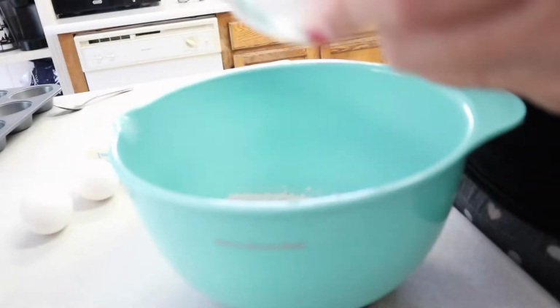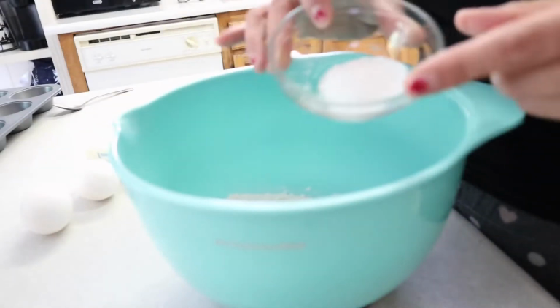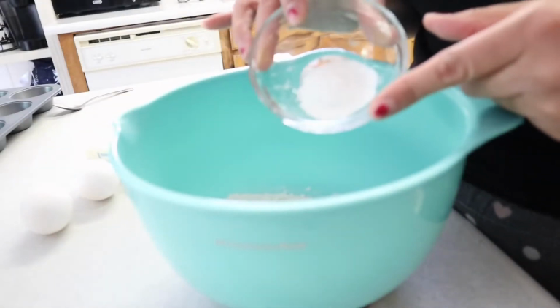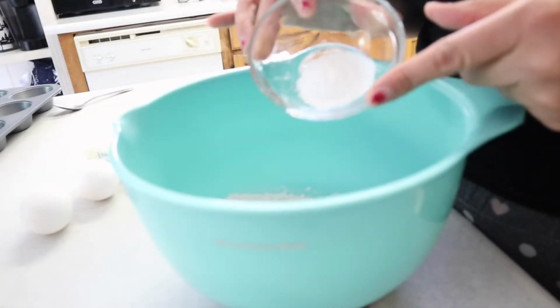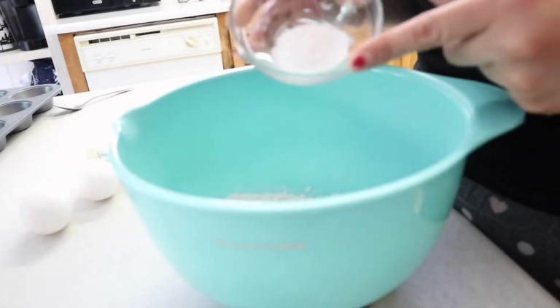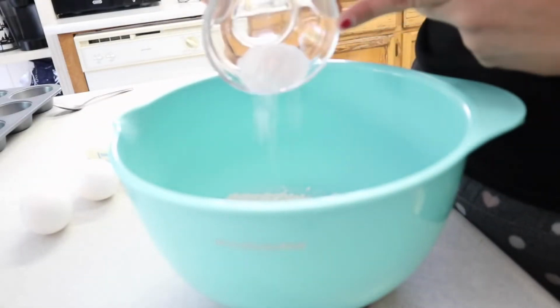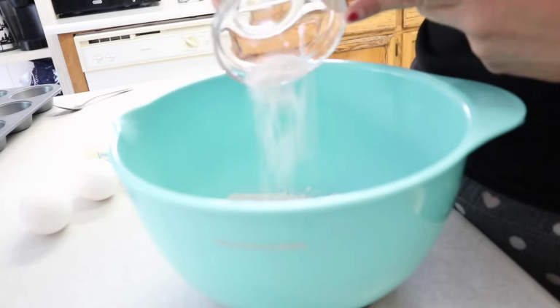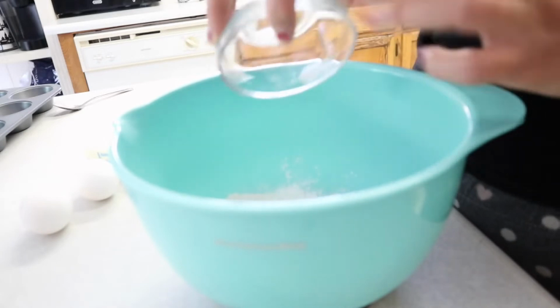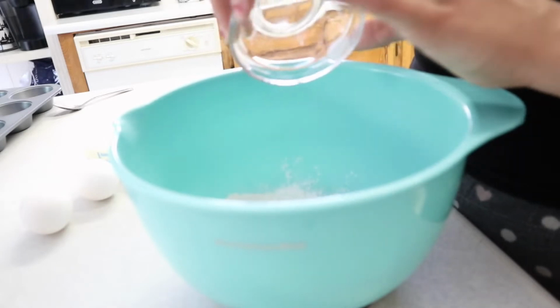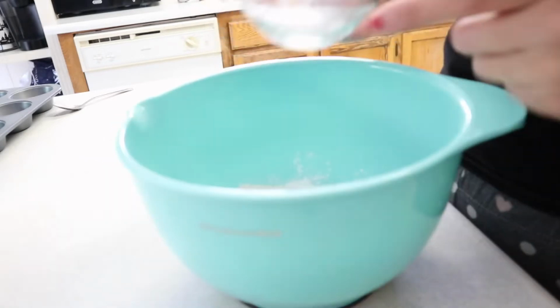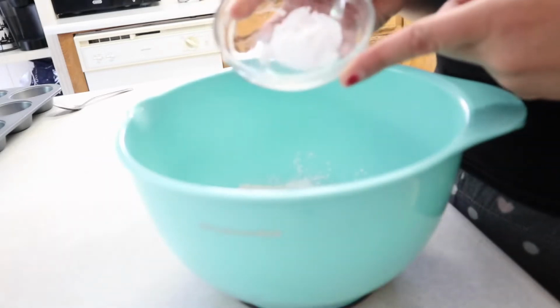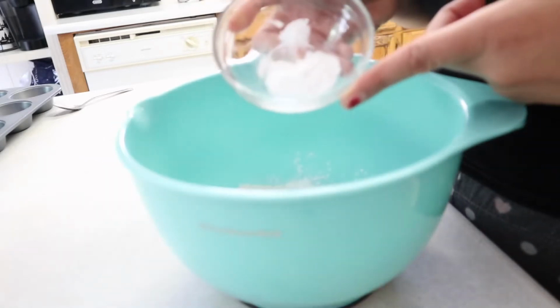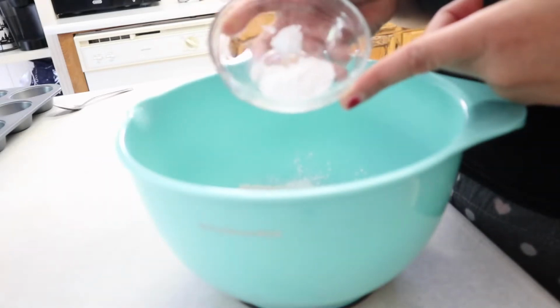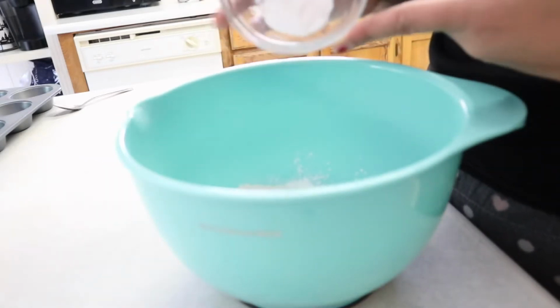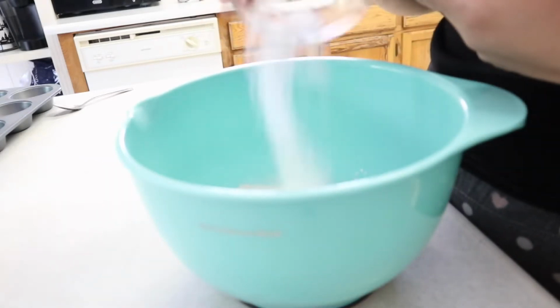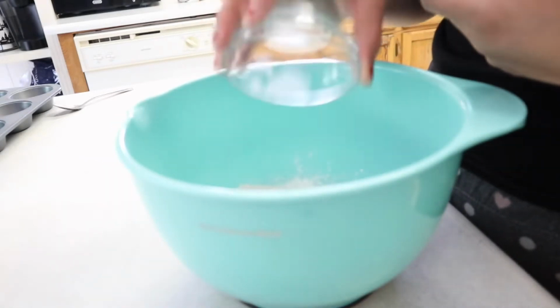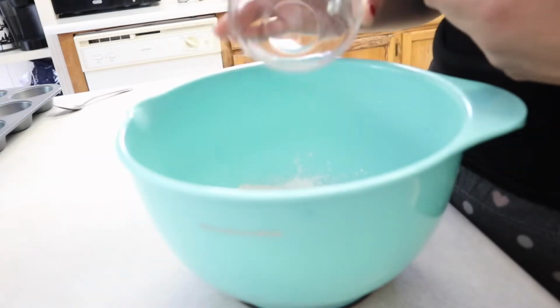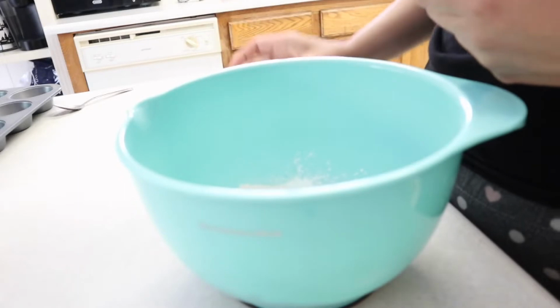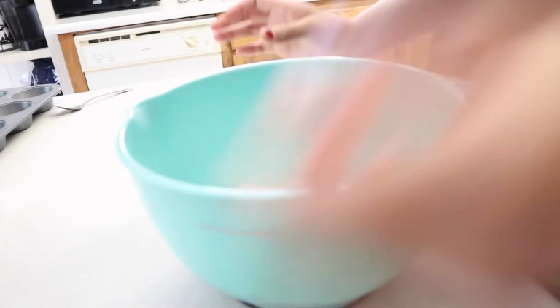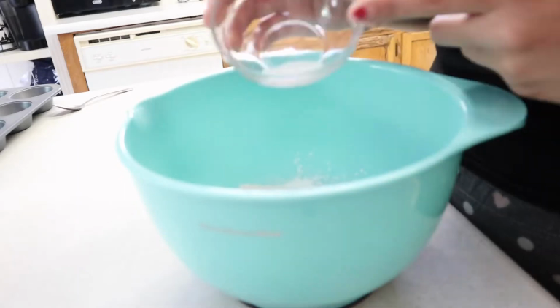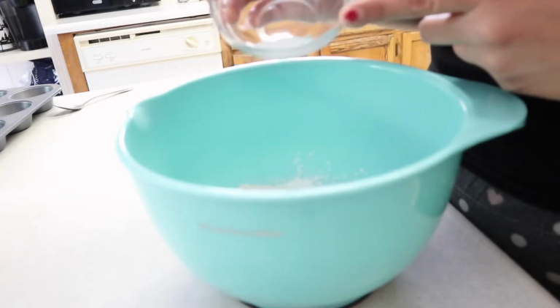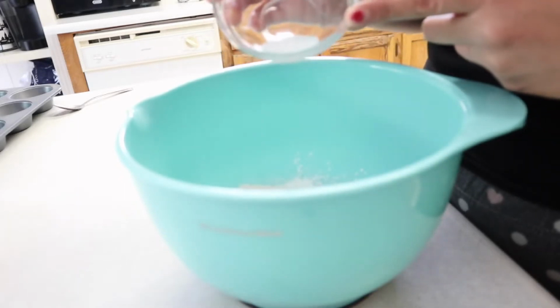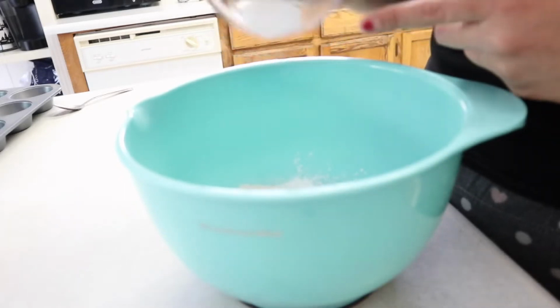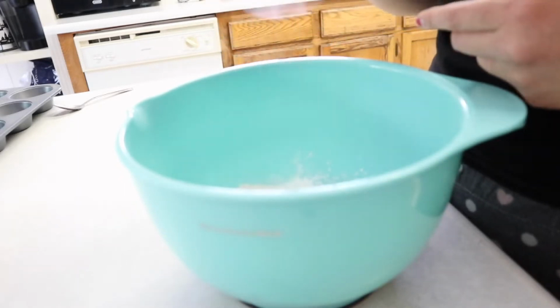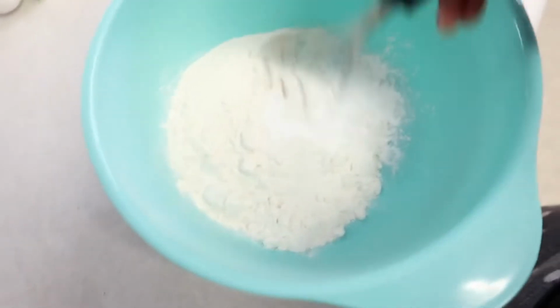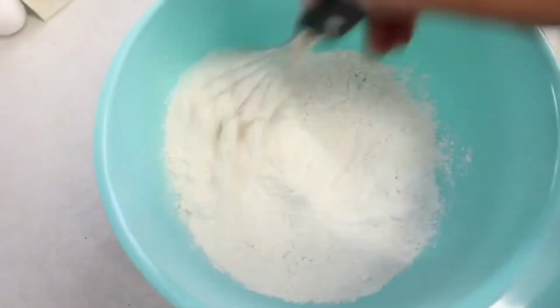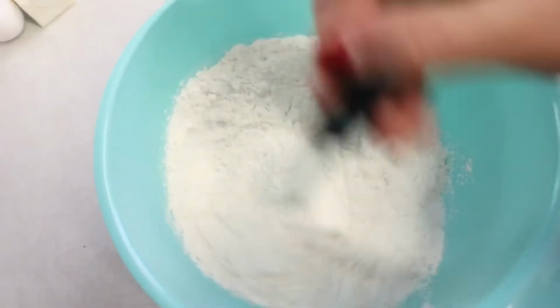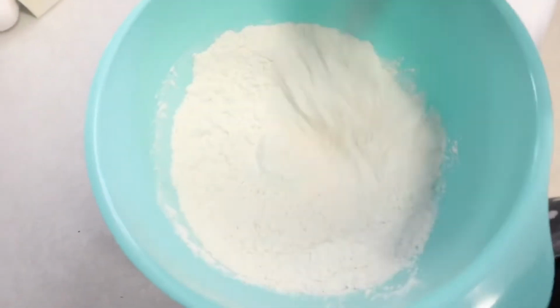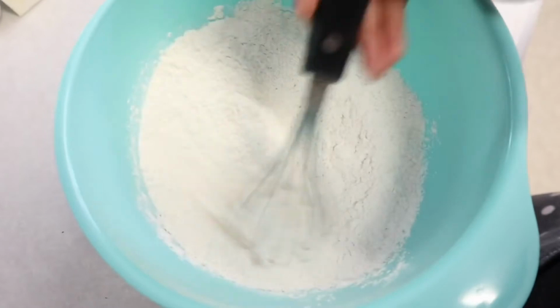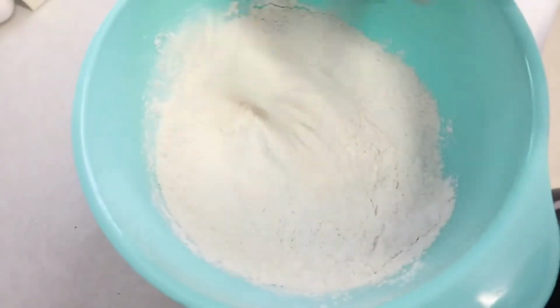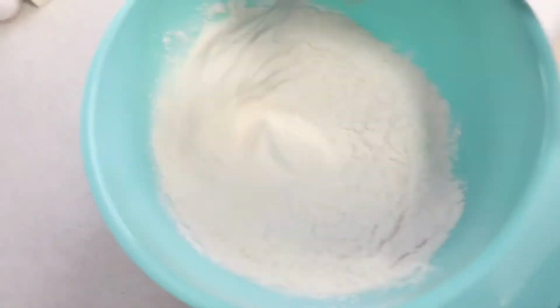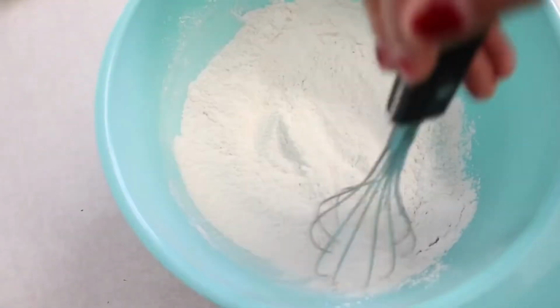One teaspoon of baking powder, one teaspoon of baking soda, one fourth teaspoon of salt — and we're just gonna go ahead and give this a quick whisk.